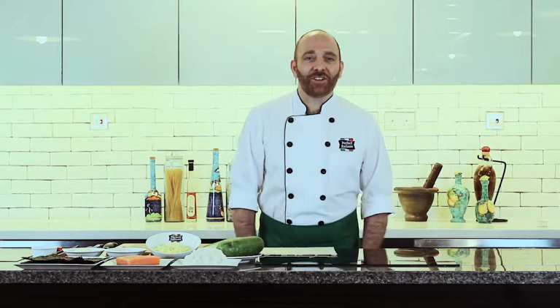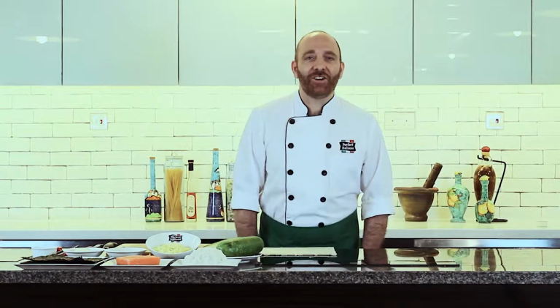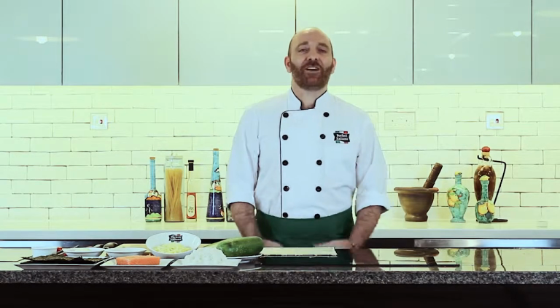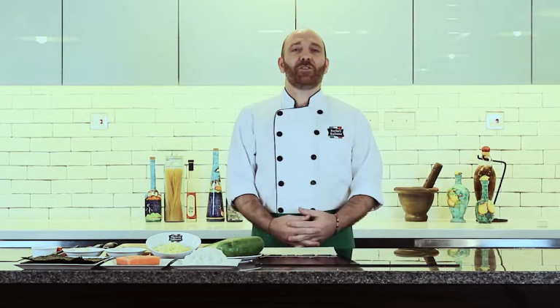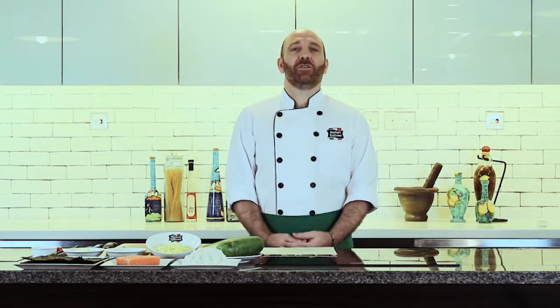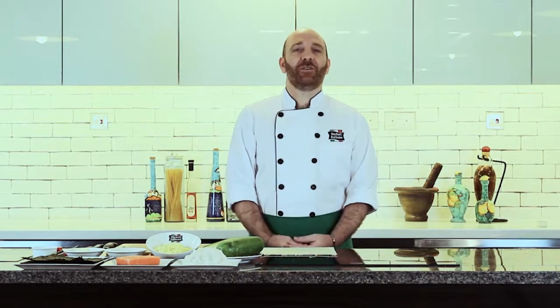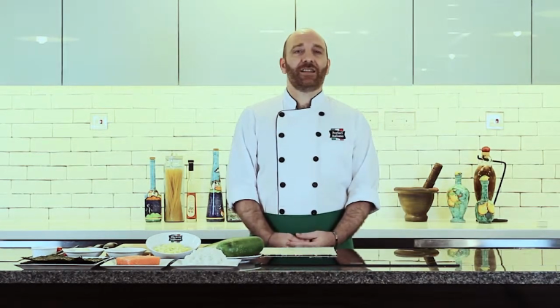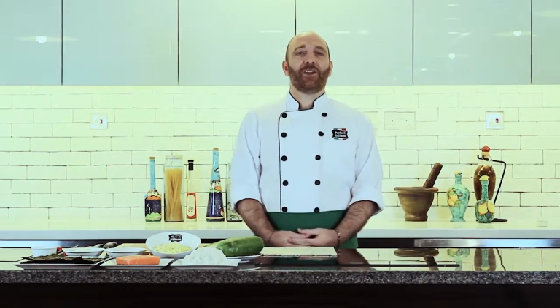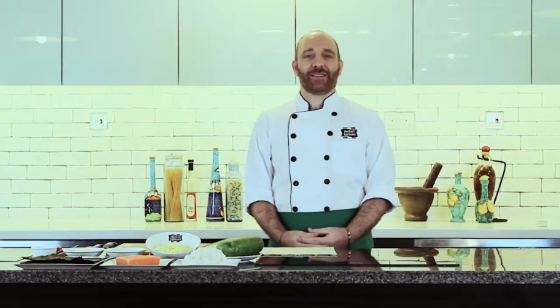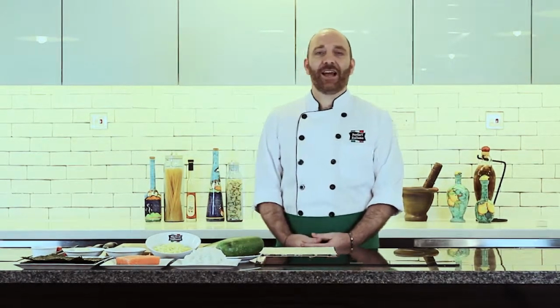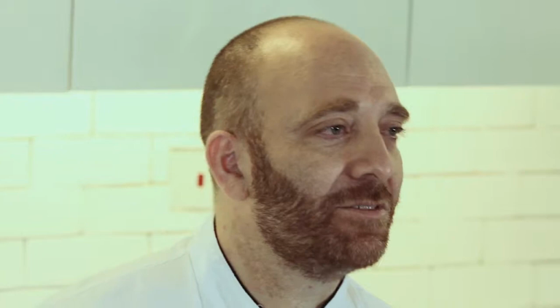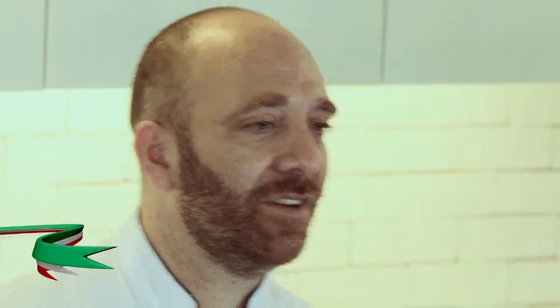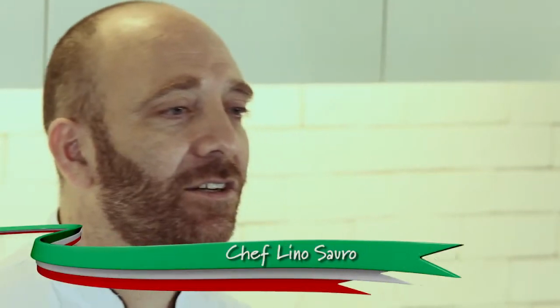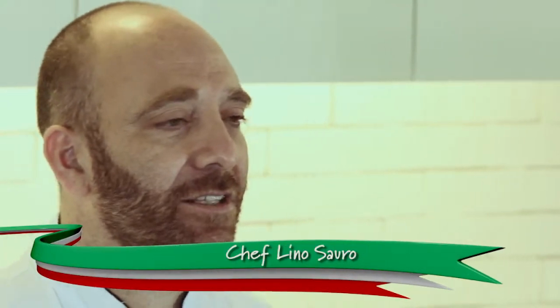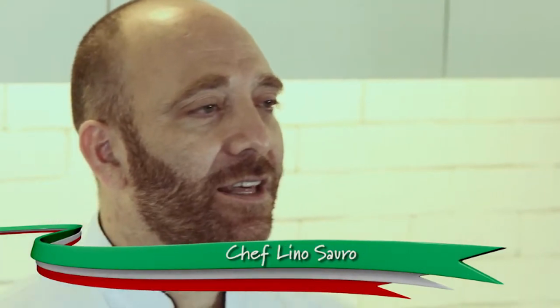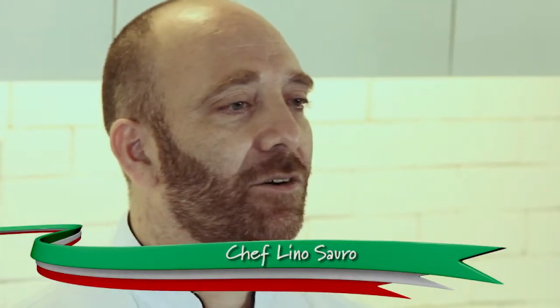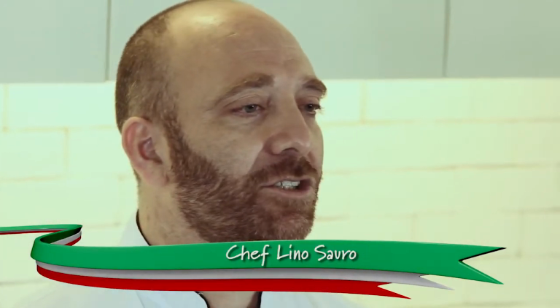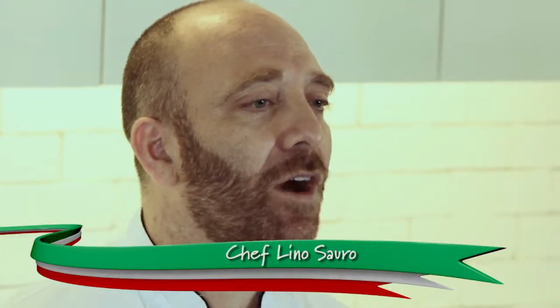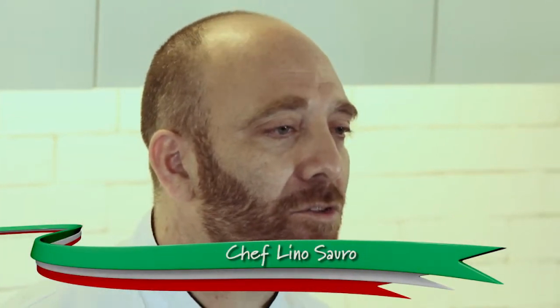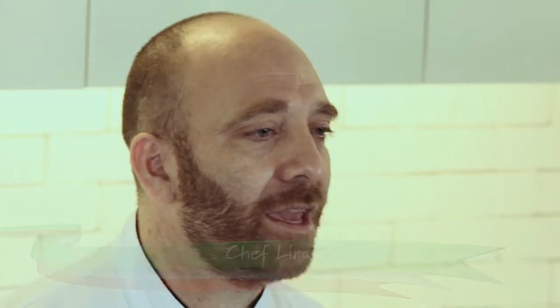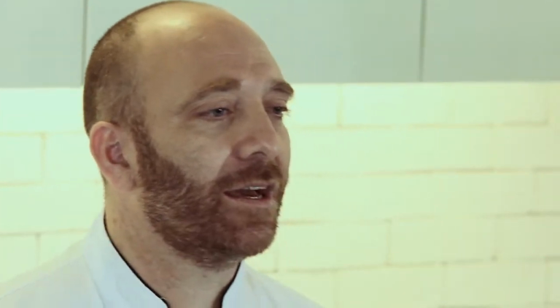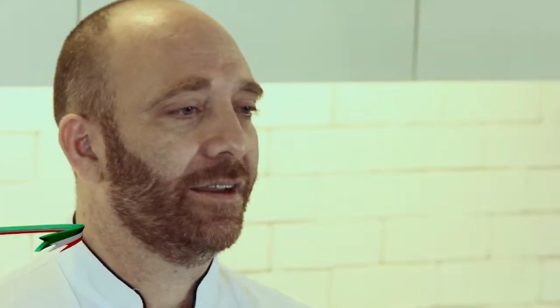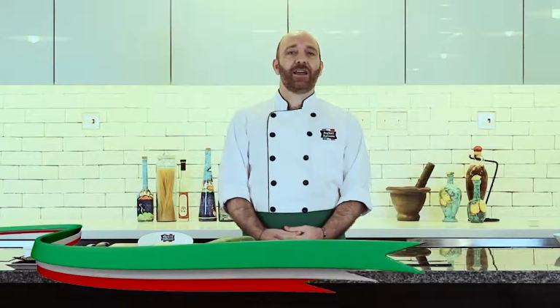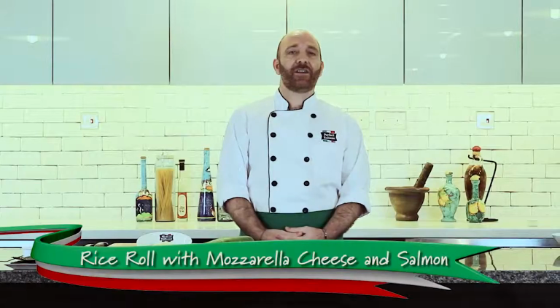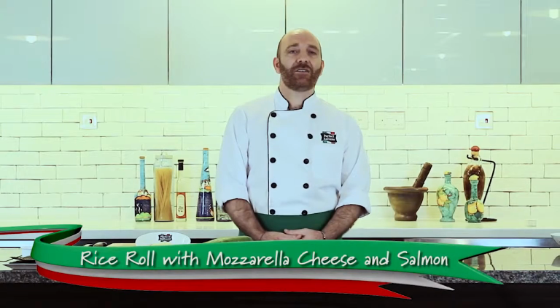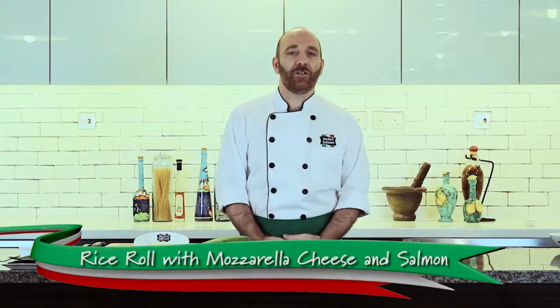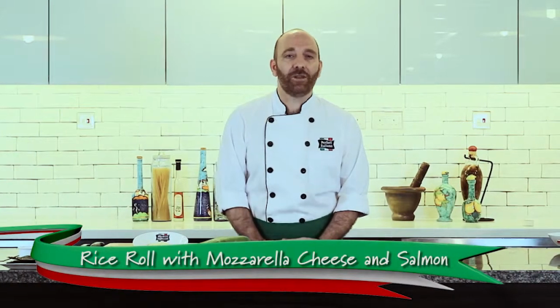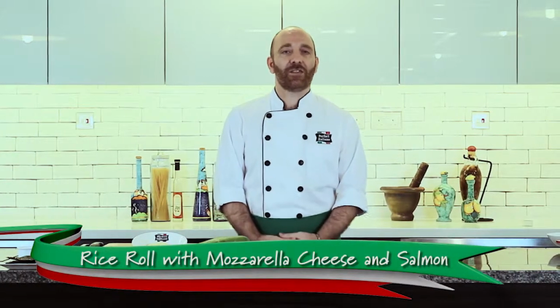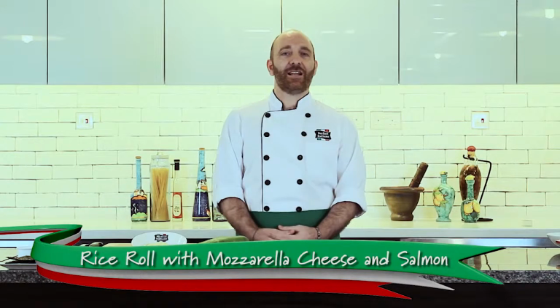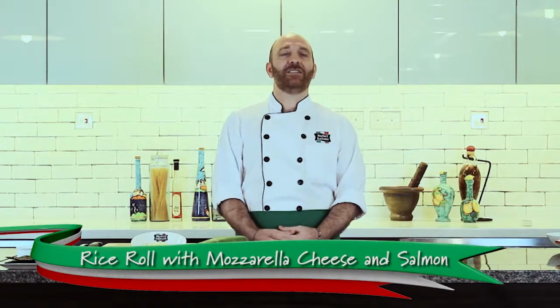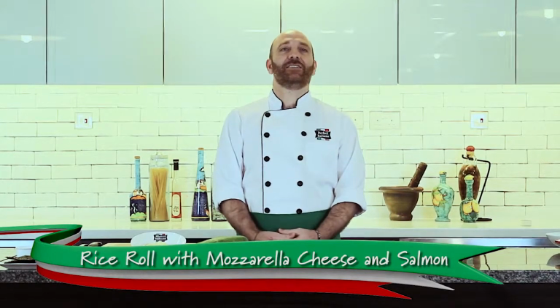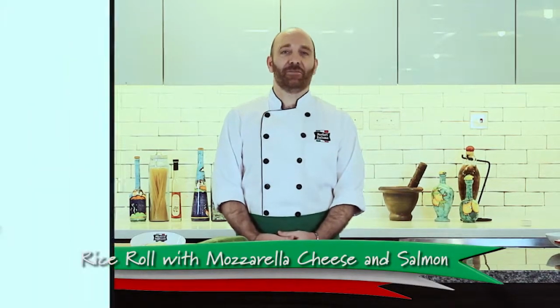Welcome to Perfect Italiano Masterclass. I'm Chef Lino and today I will show you how to make a nice rice roll with mozzarella cheese and salmon.